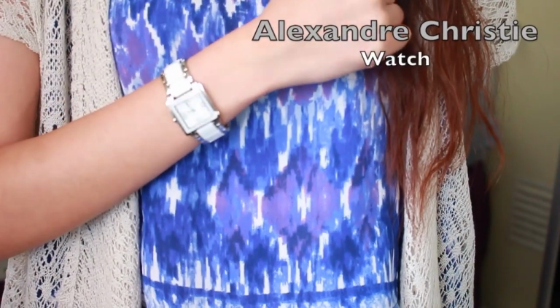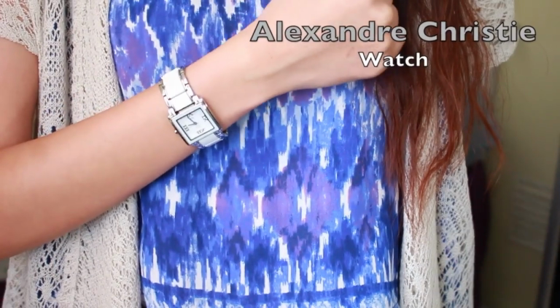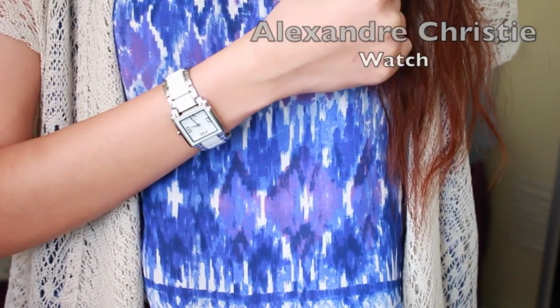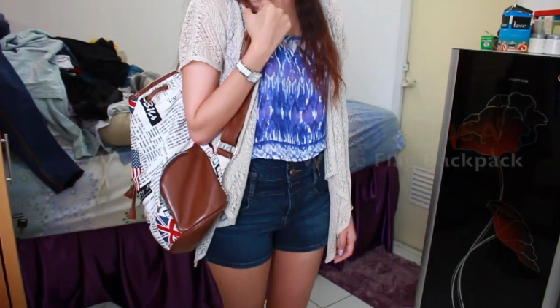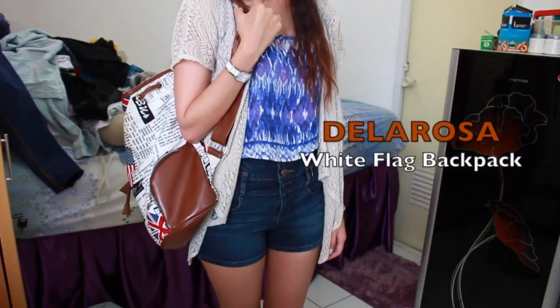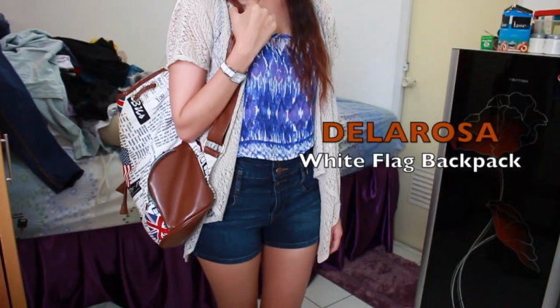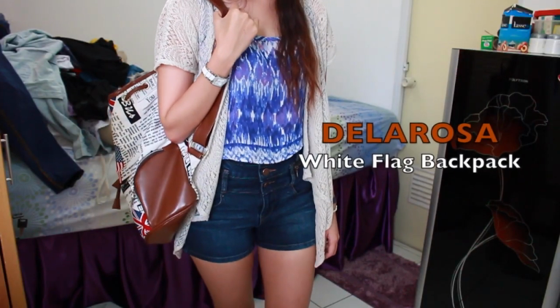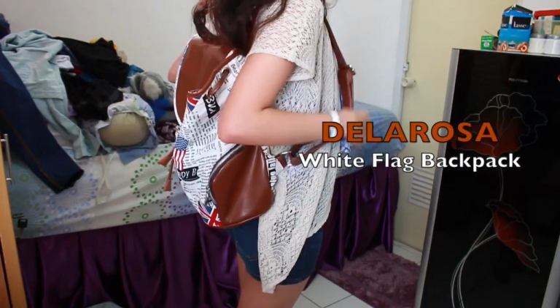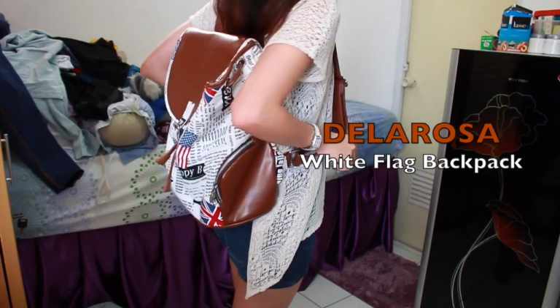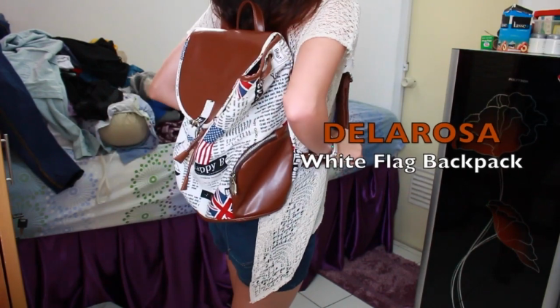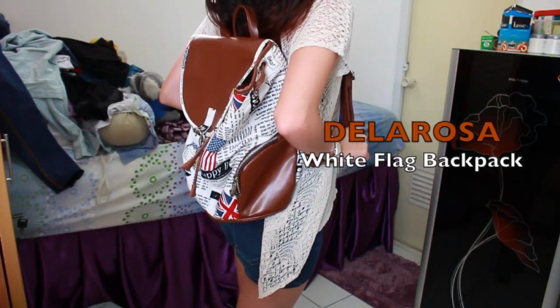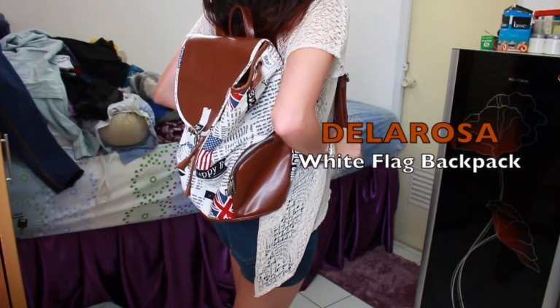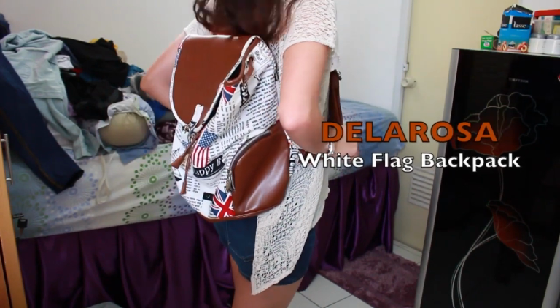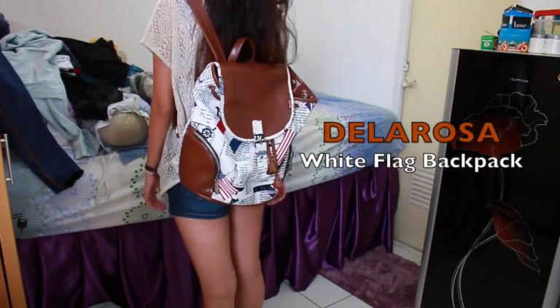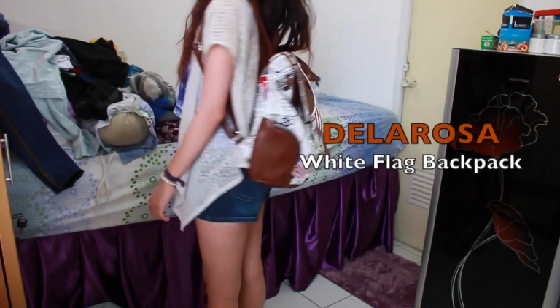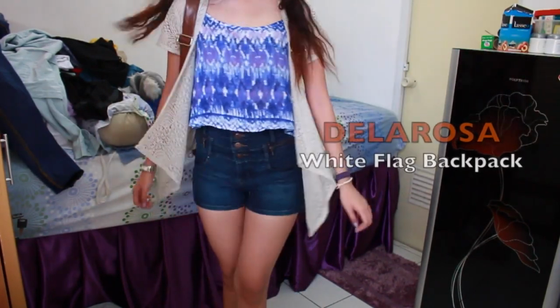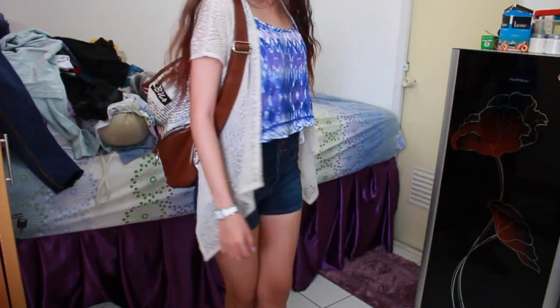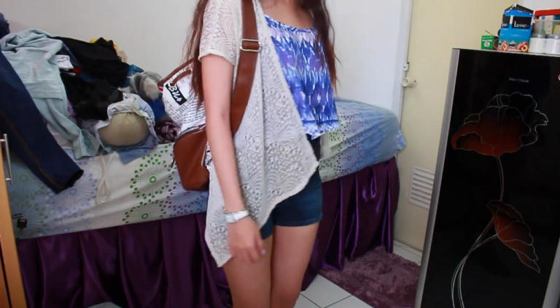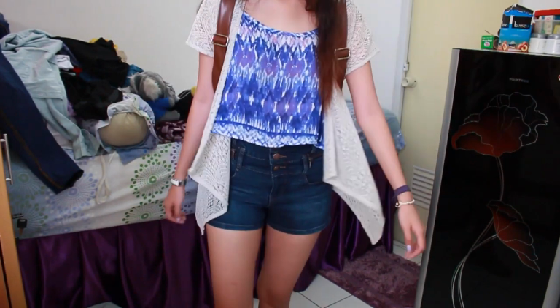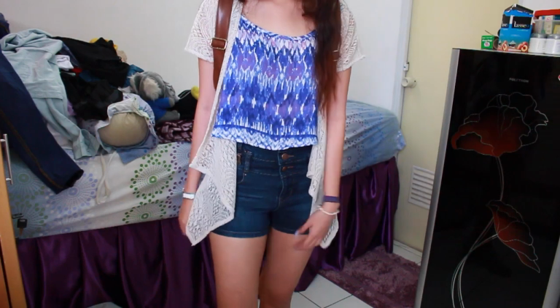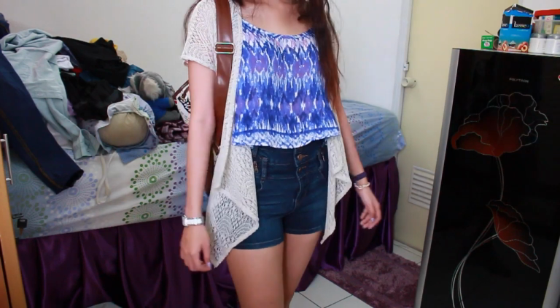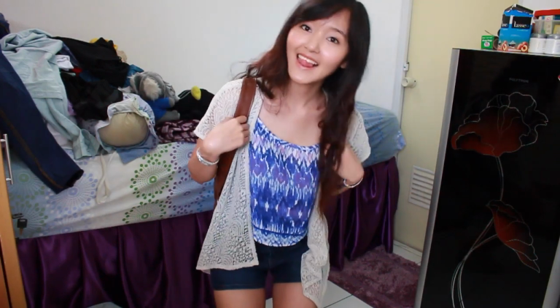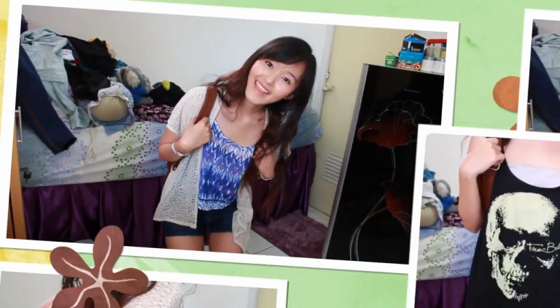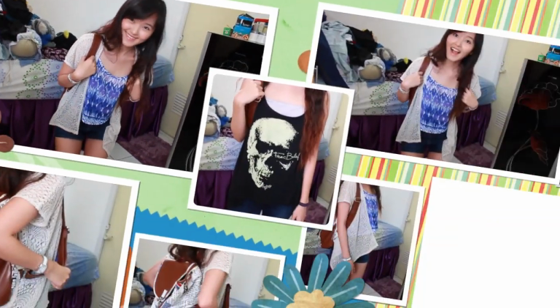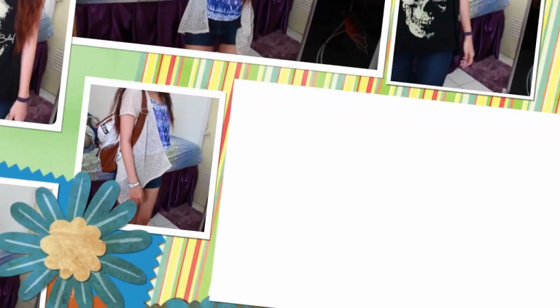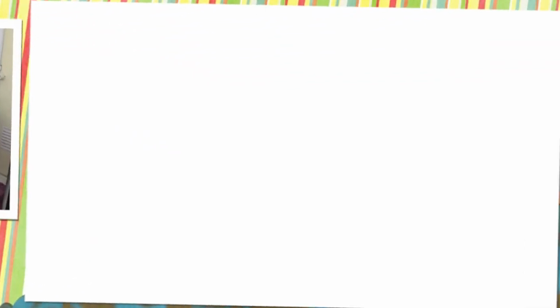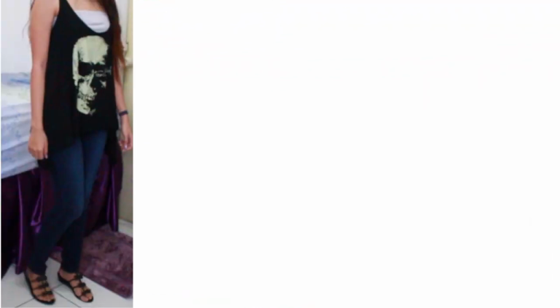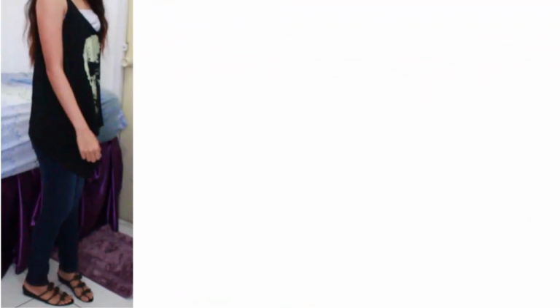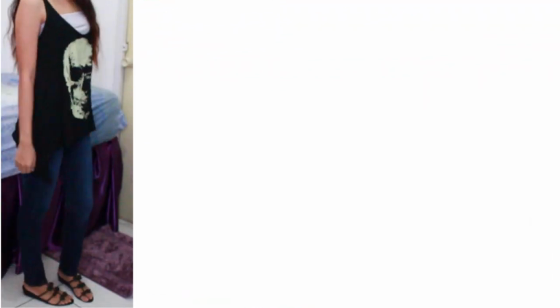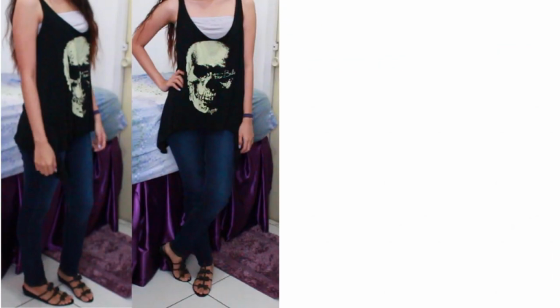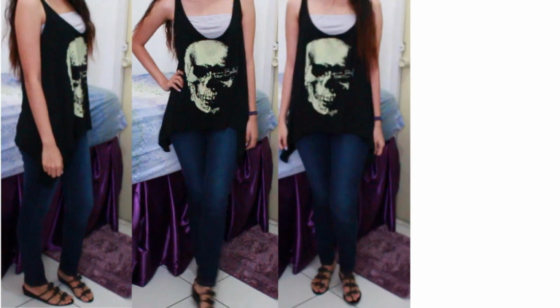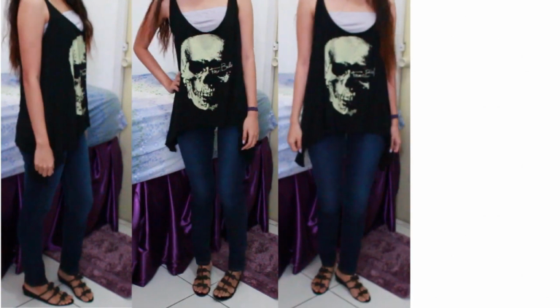and a white watch. This backpack is actually my current everyday backpack because I really like it since it's really spacious — I can fit my laptop, my camera, and my books in it.